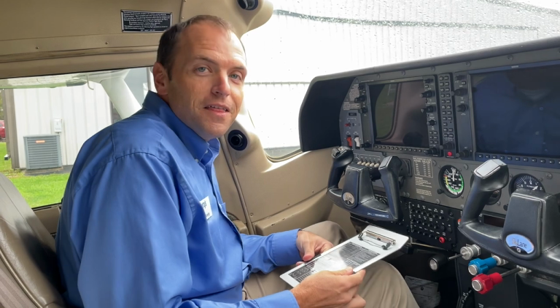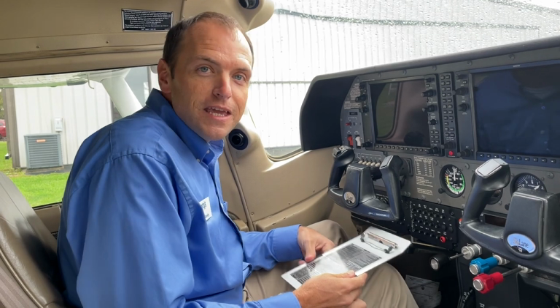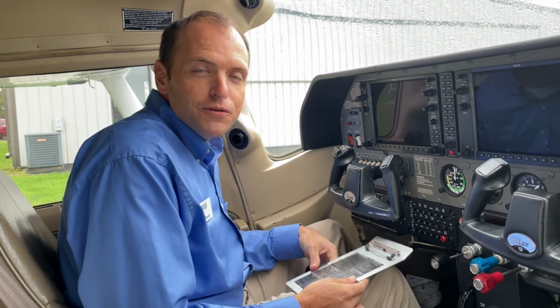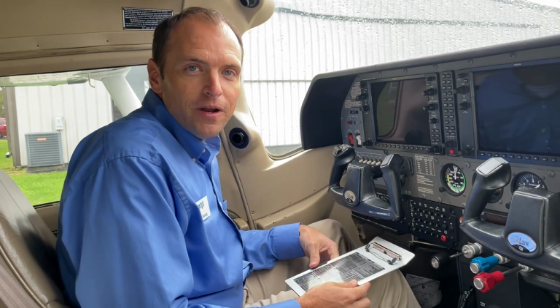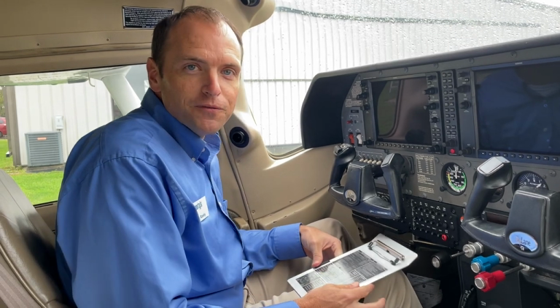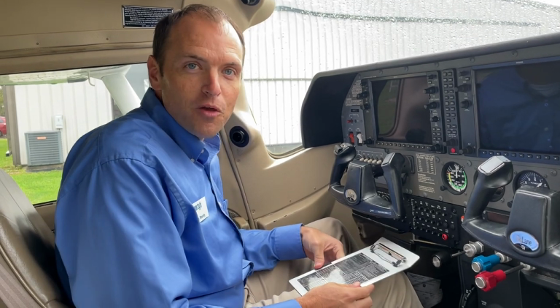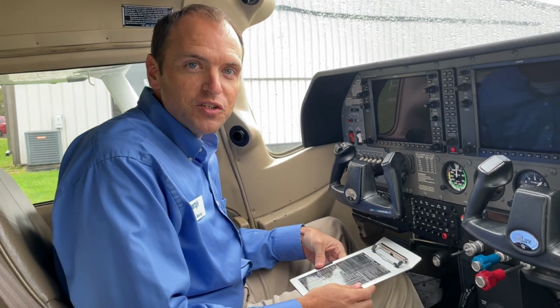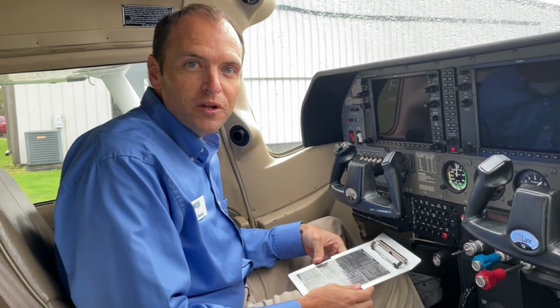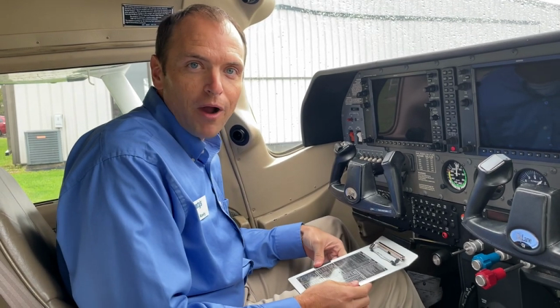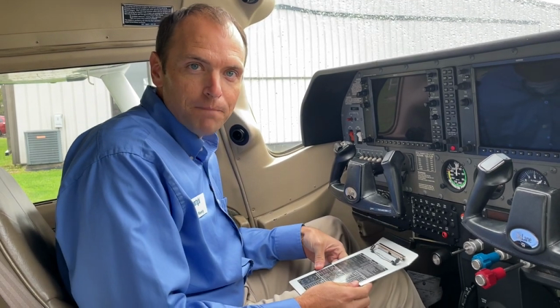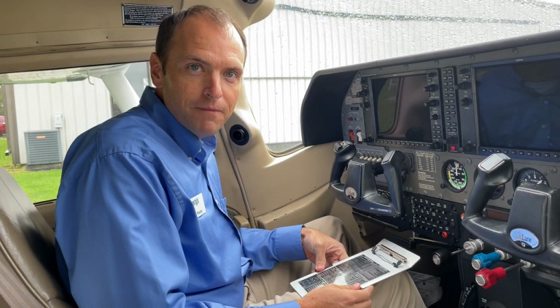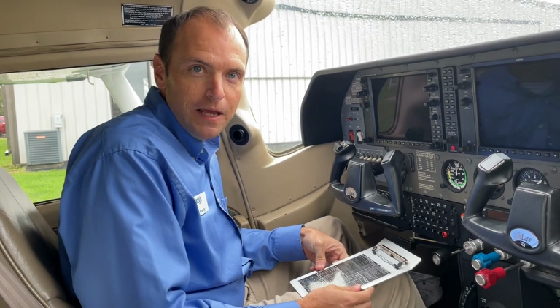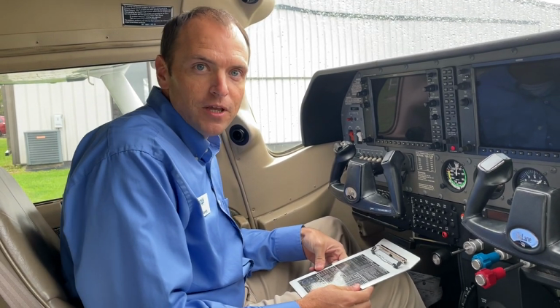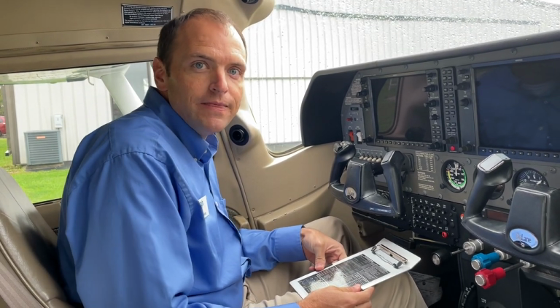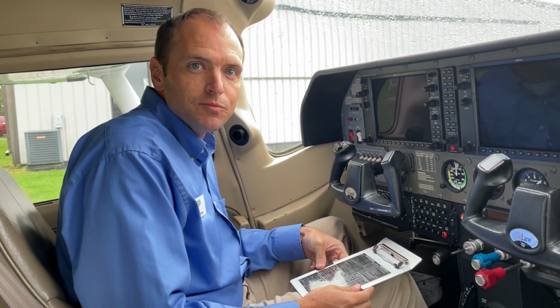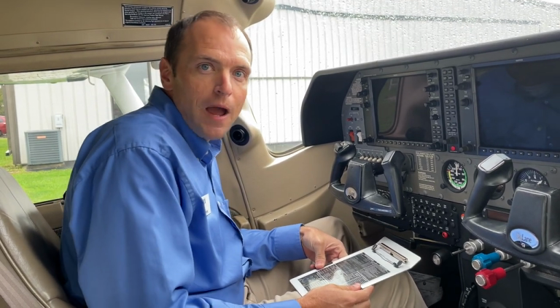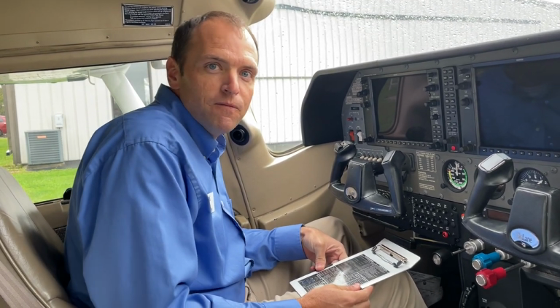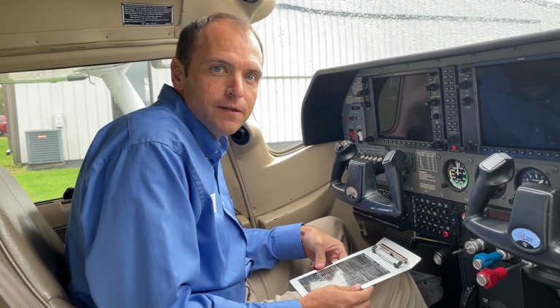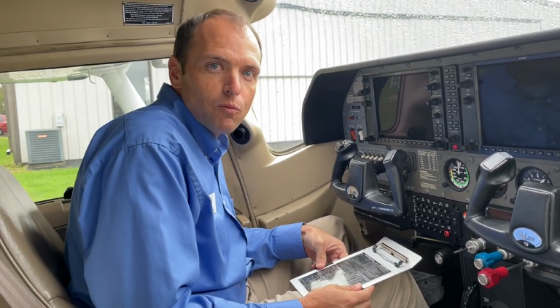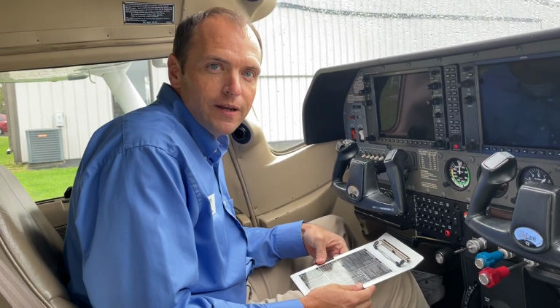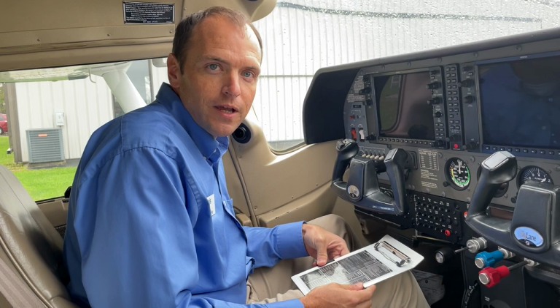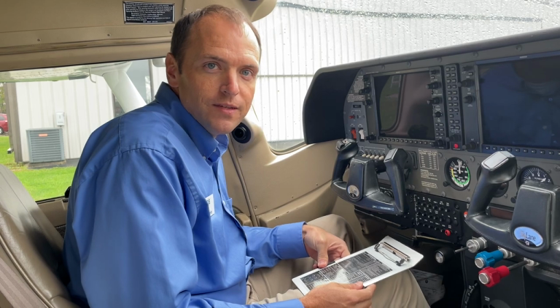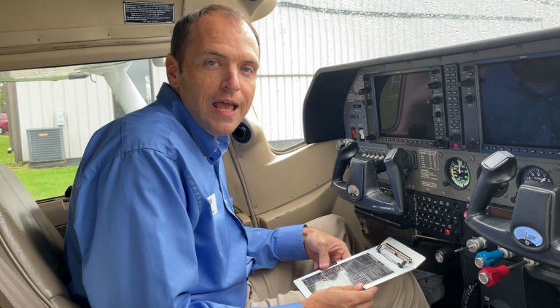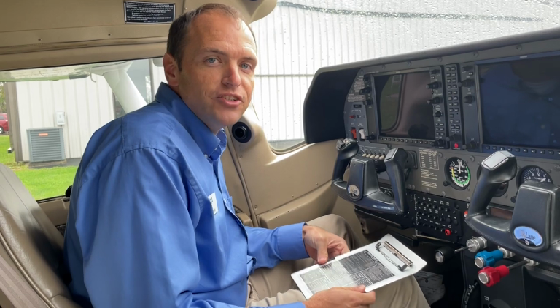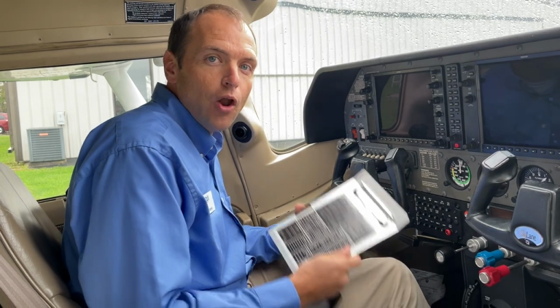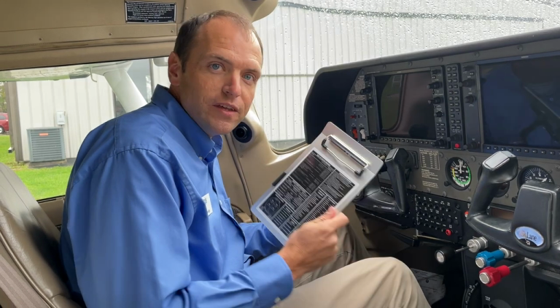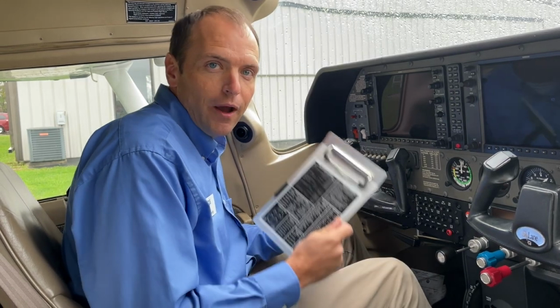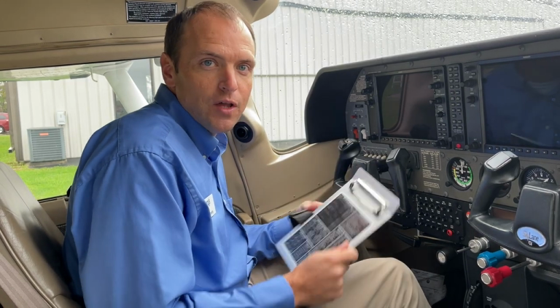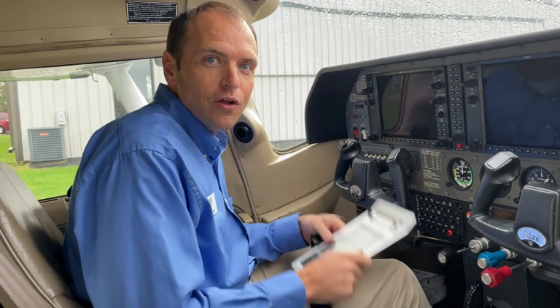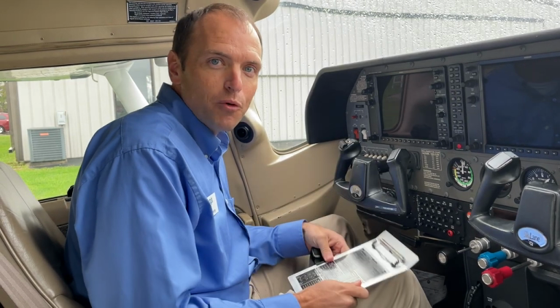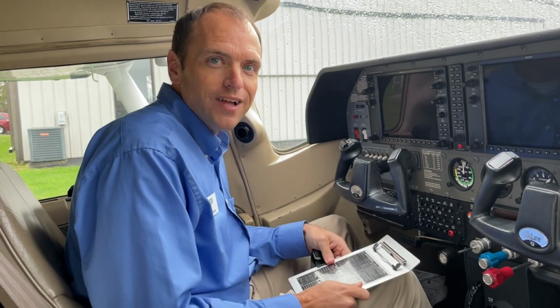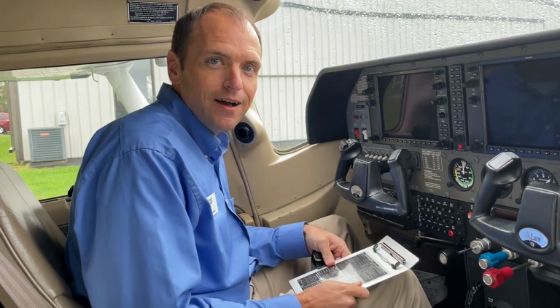Thank you for joining us for another one of Sporty's Product Pirate videos. Hit that subscribe button for more videos like this and check out all these products on sportys.com.